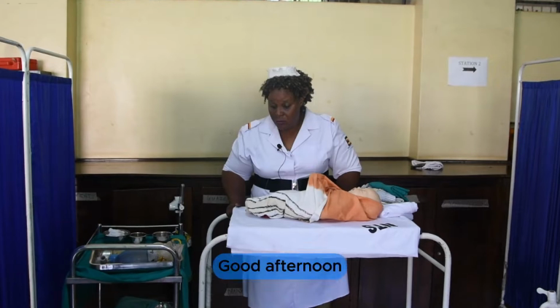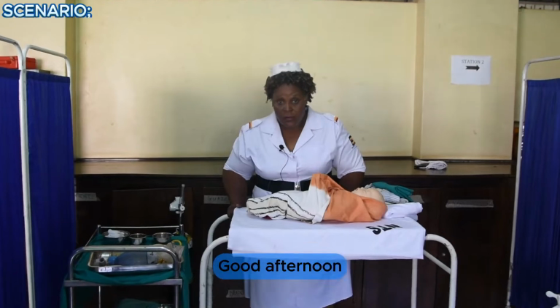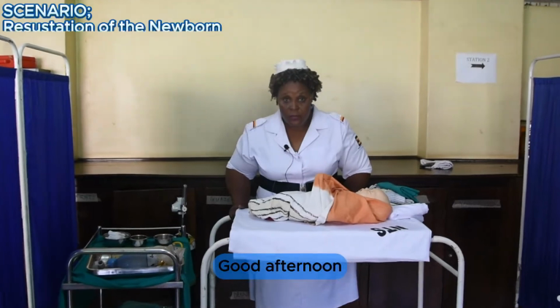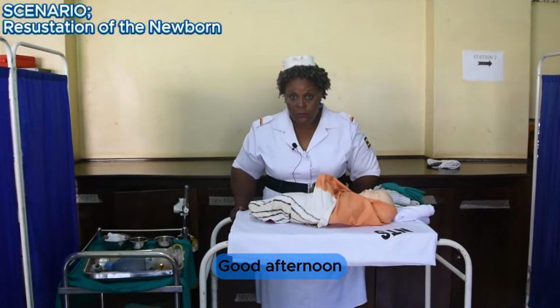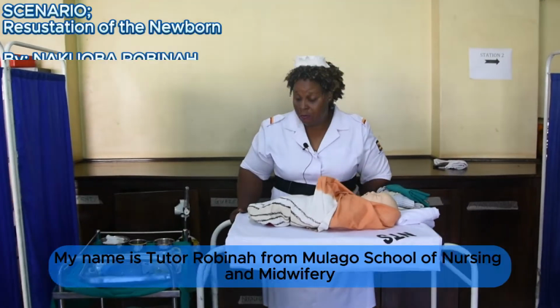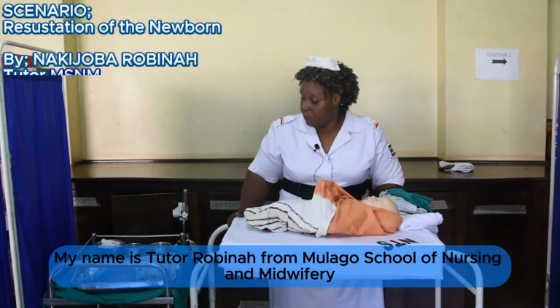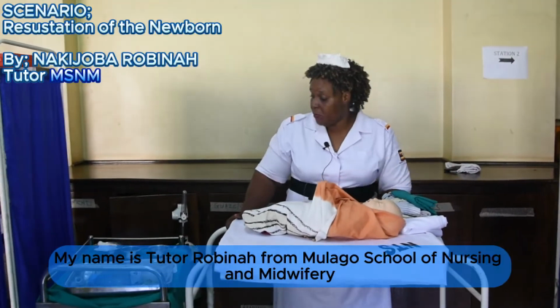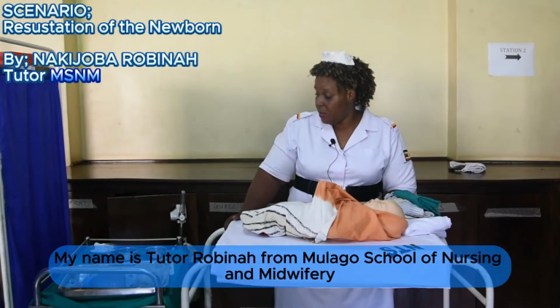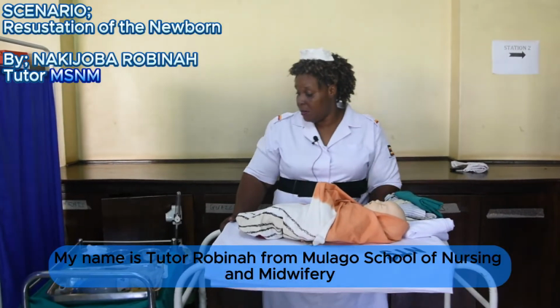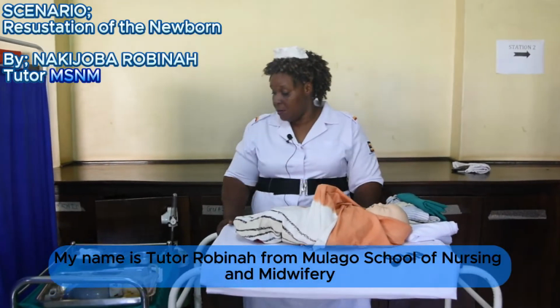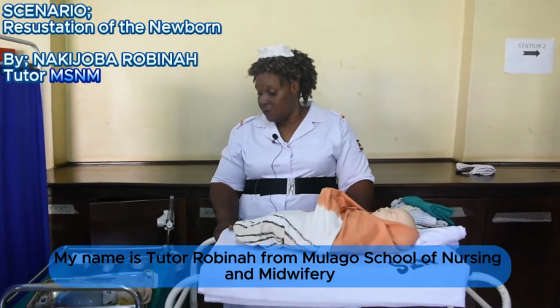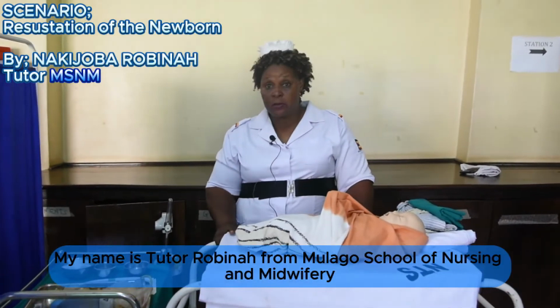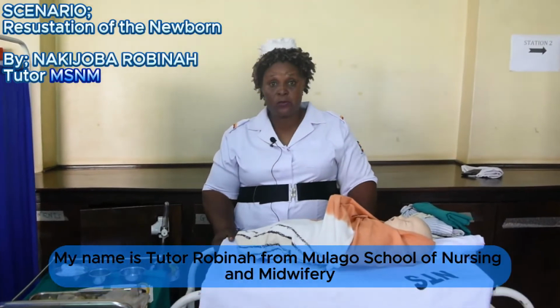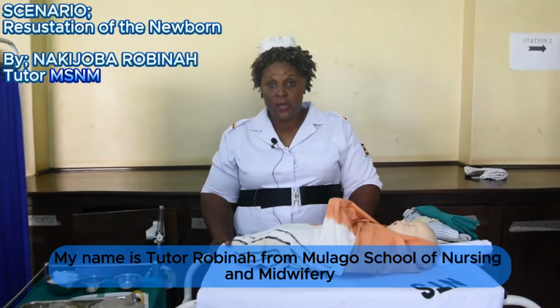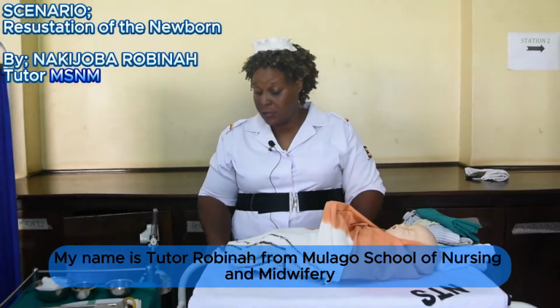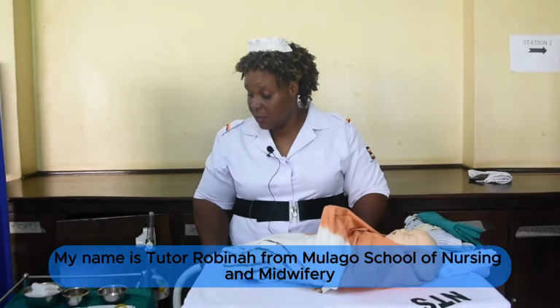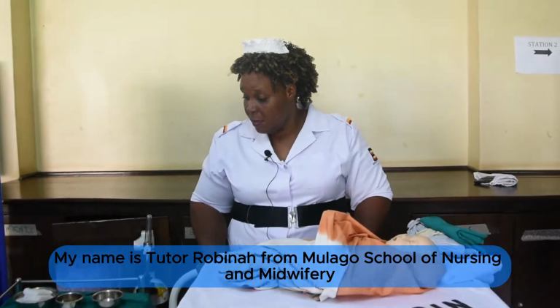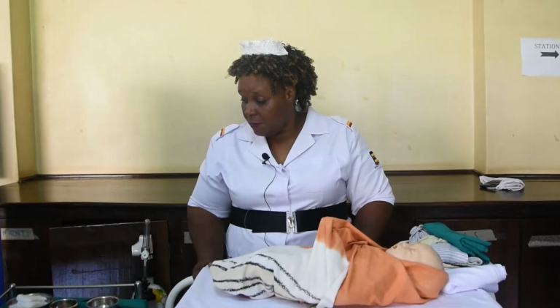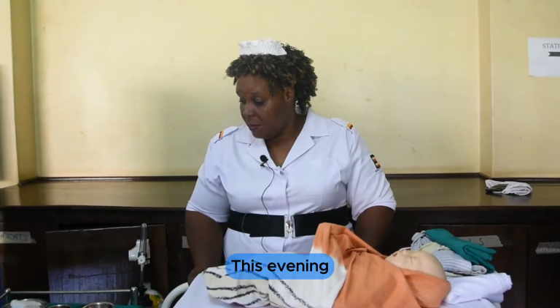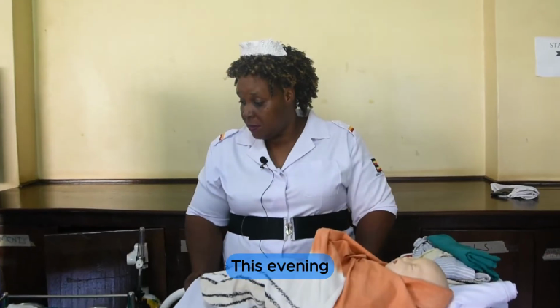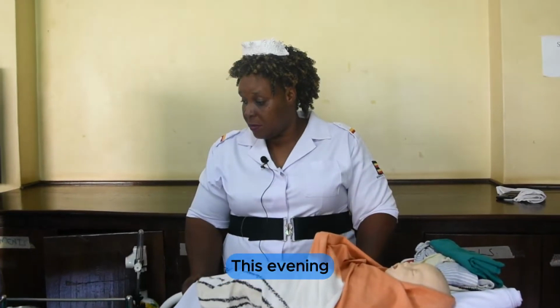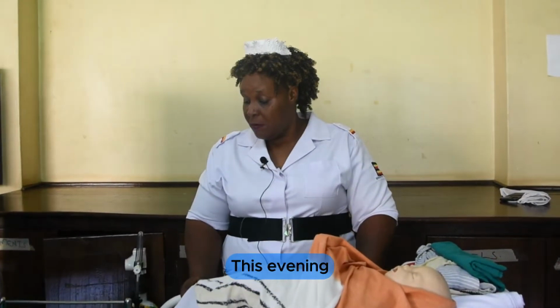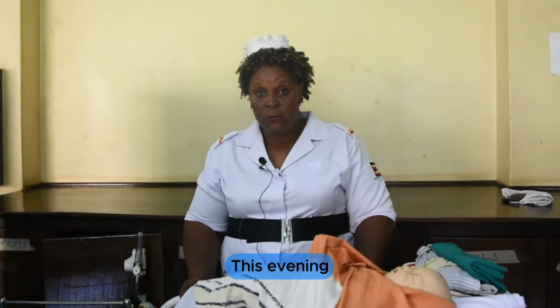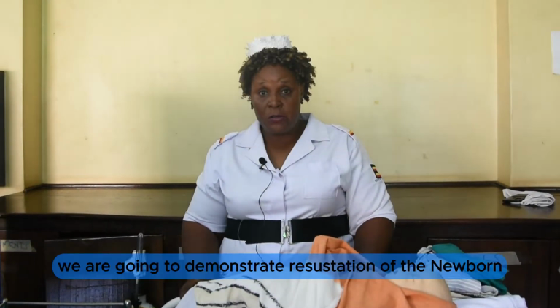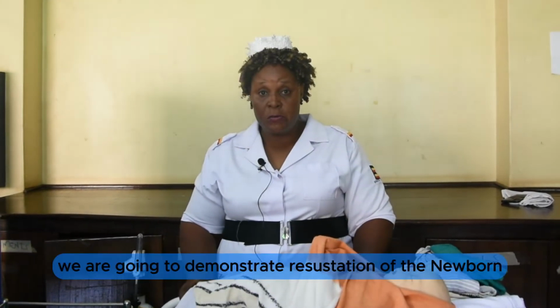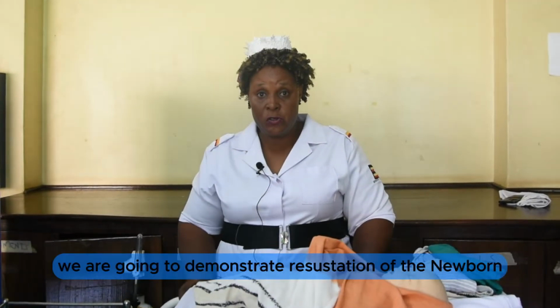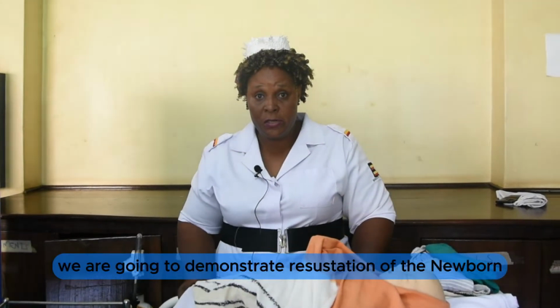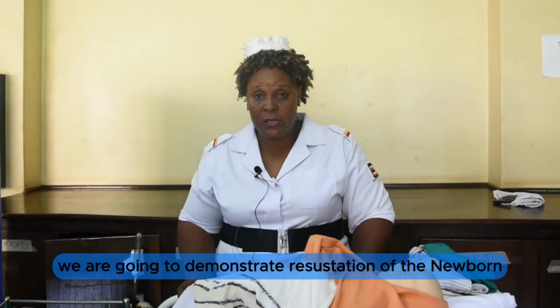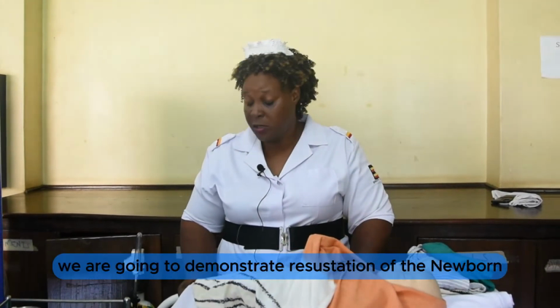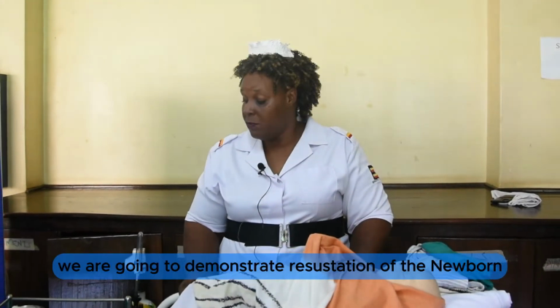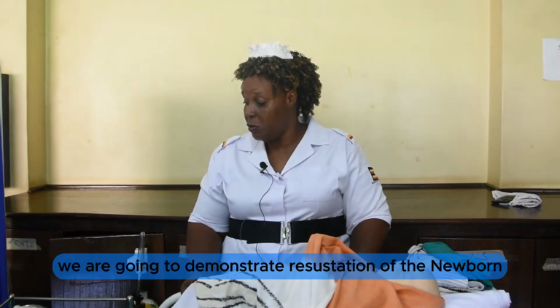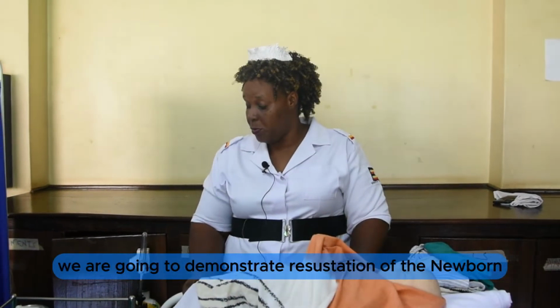Good afternoon. My name is Robina from Lago School of Nursing. This evening we are going to demonstrate resuscitation of the newborn.